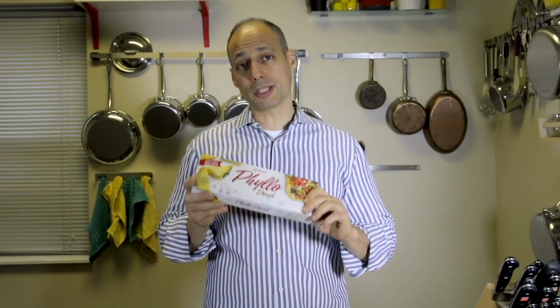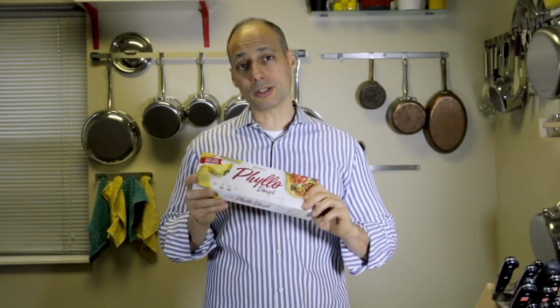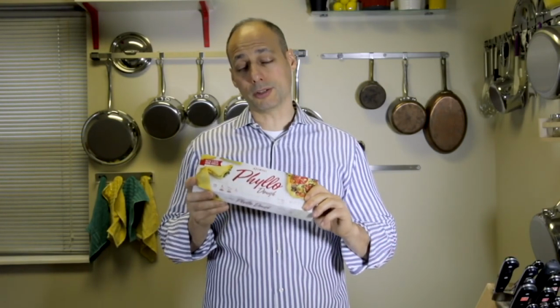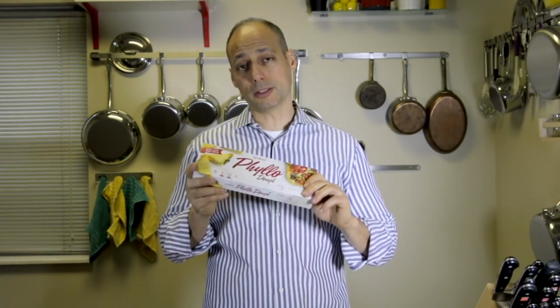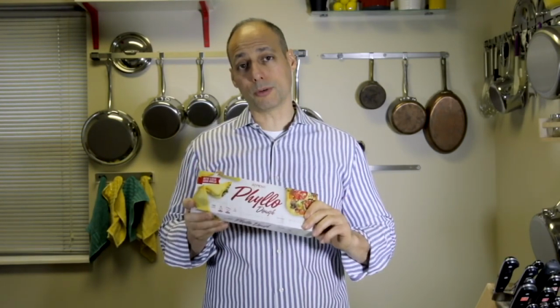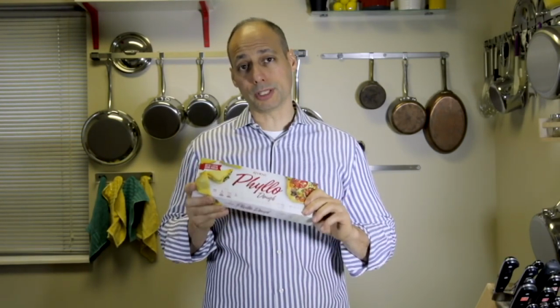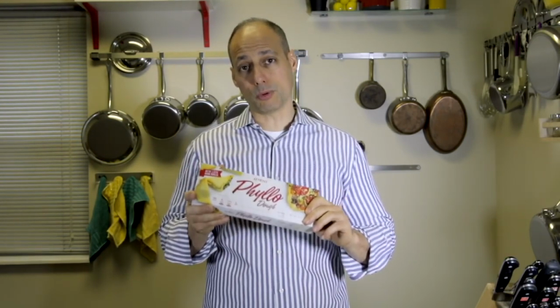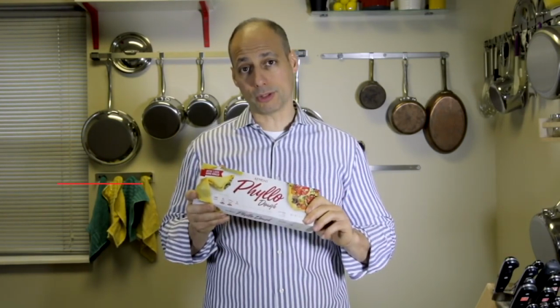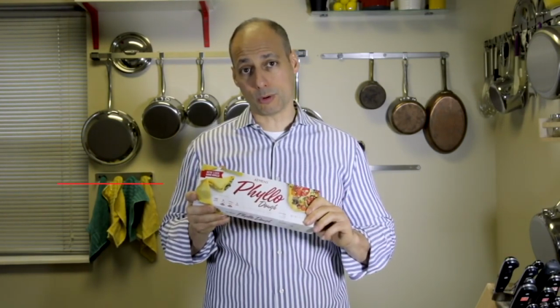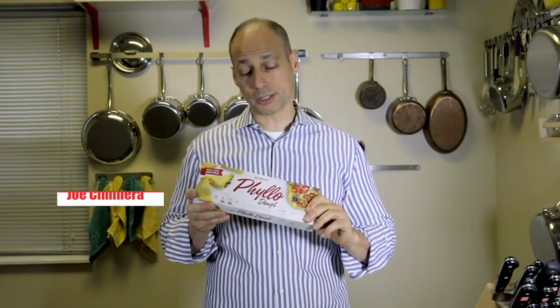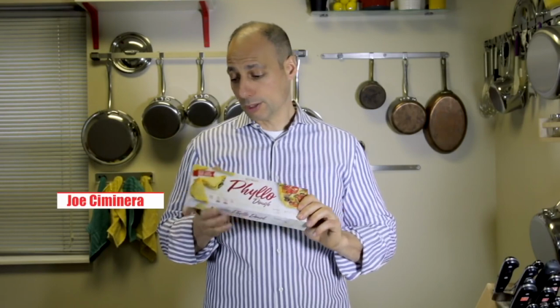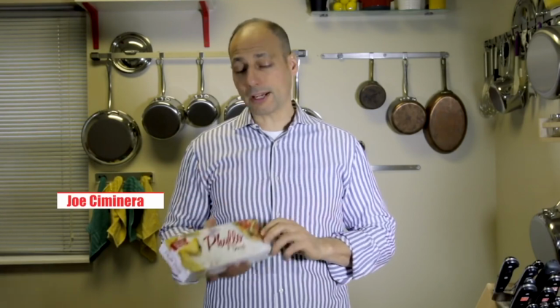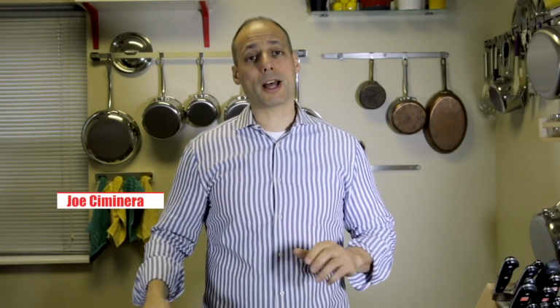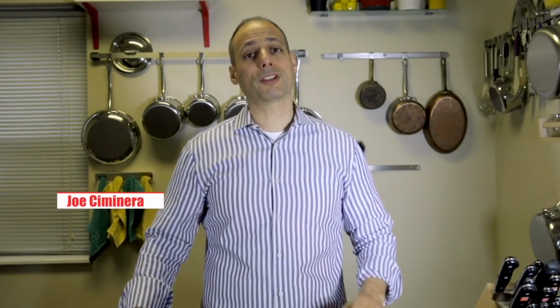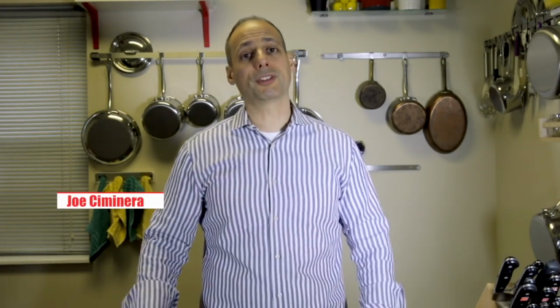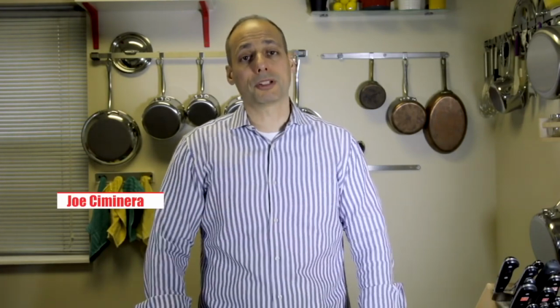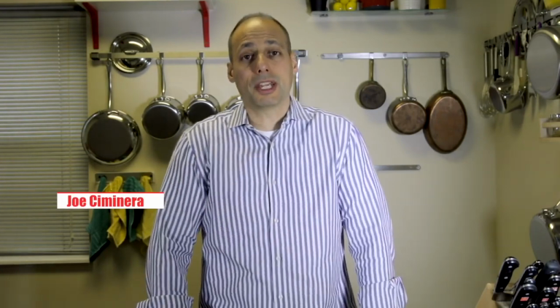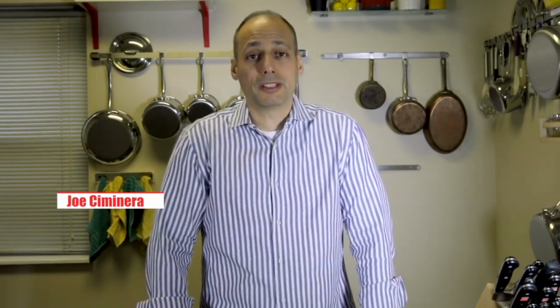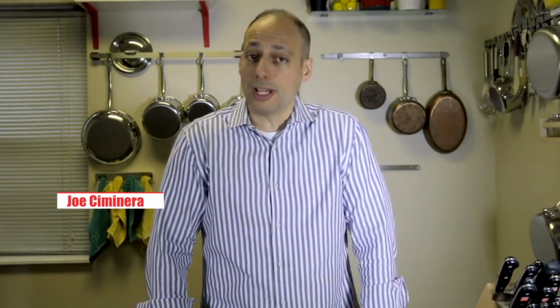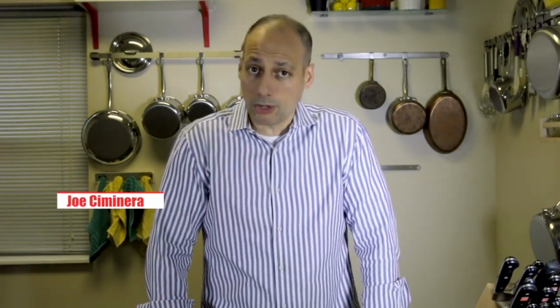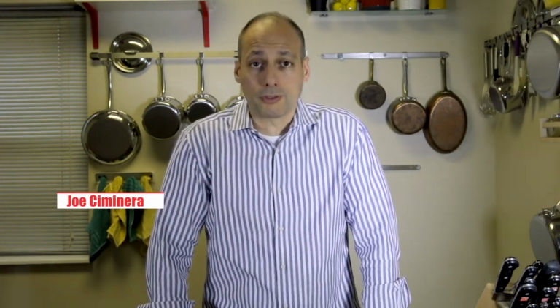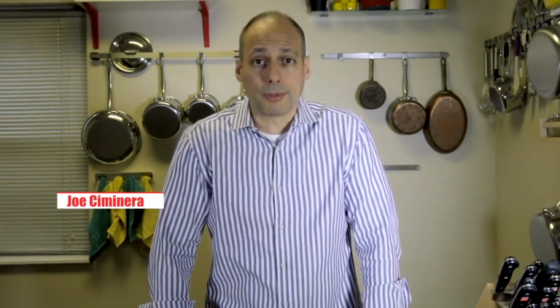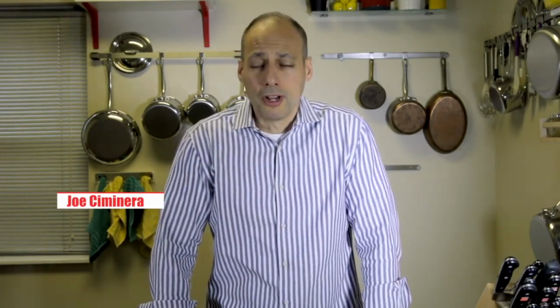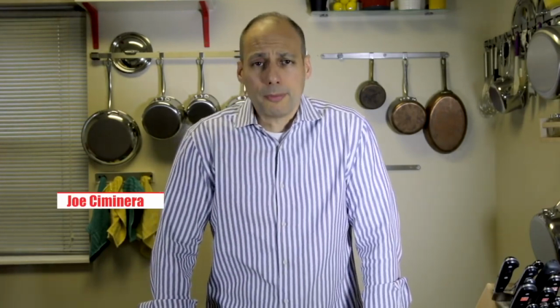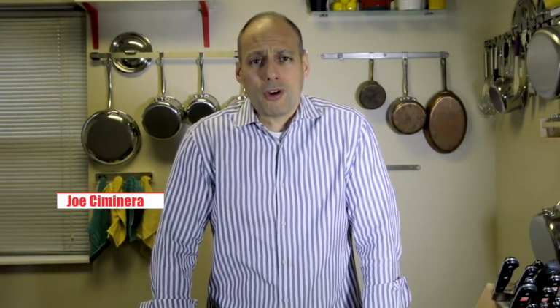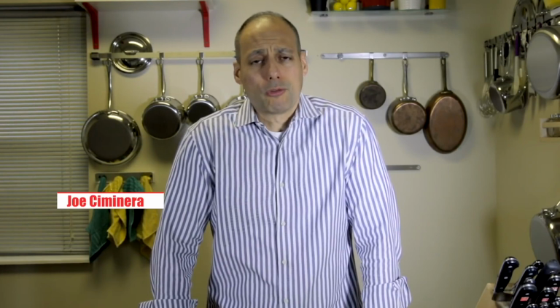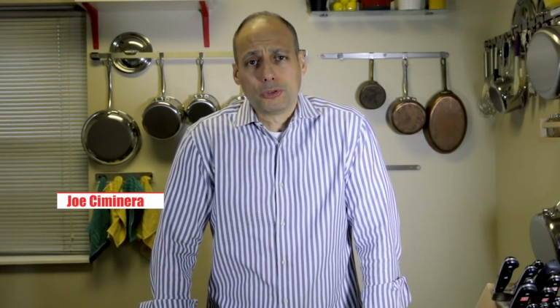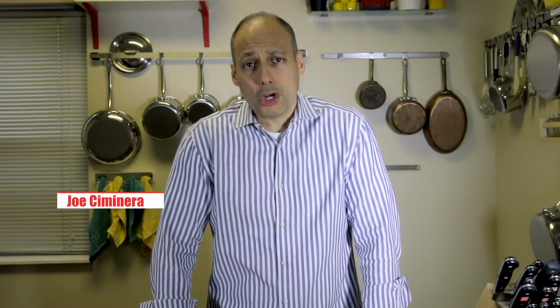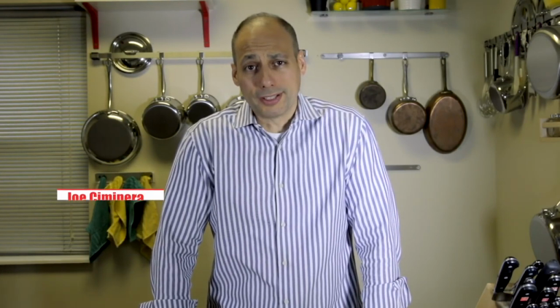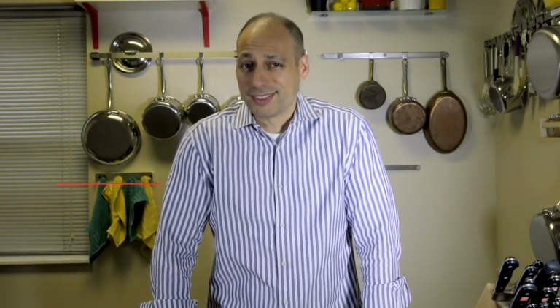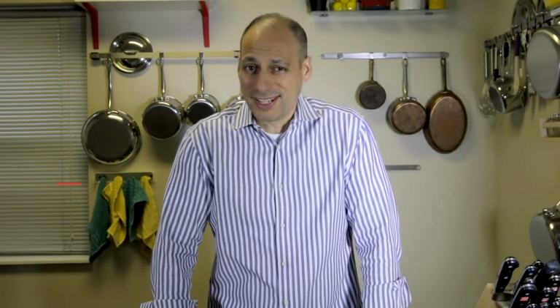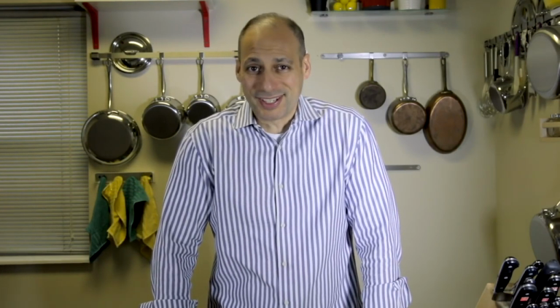The taste, the quality, the durability is what you're looking for with this. So thank you for watching this fun-filled episode of Taste This TV. I'm your host, Chef Joe Seminary. Remember, there are no rules in cooking. Taste this.